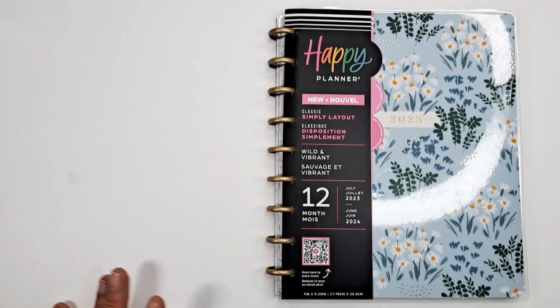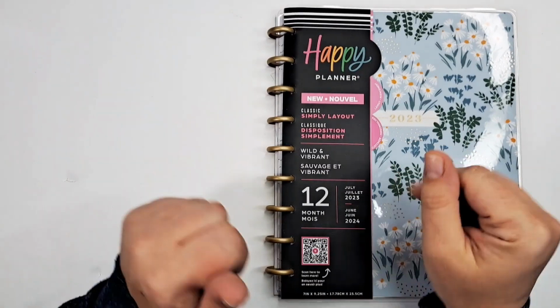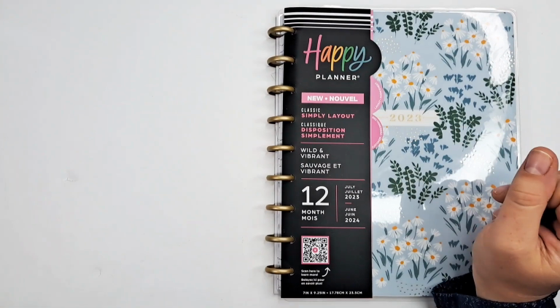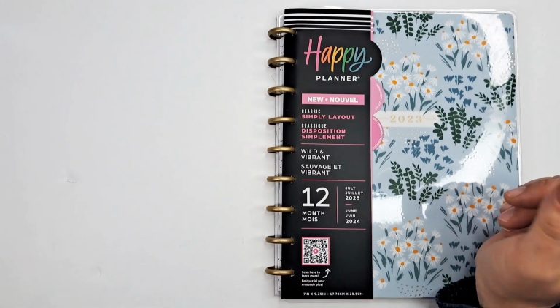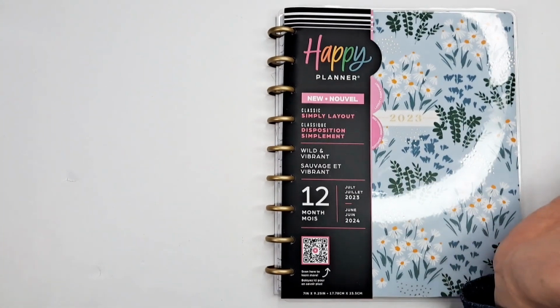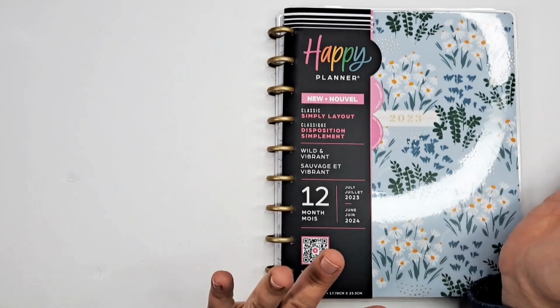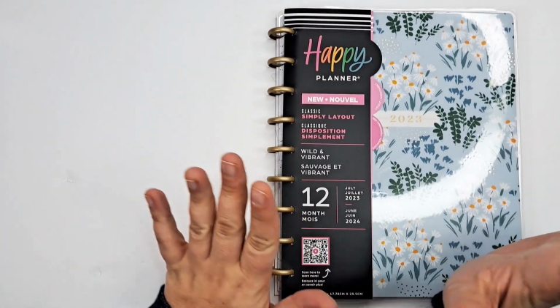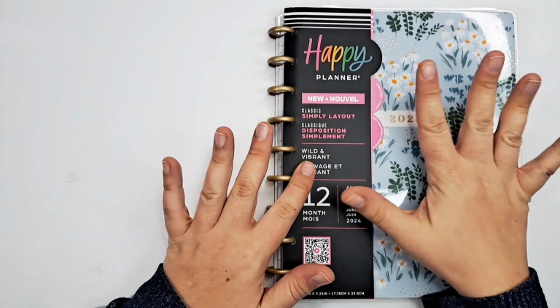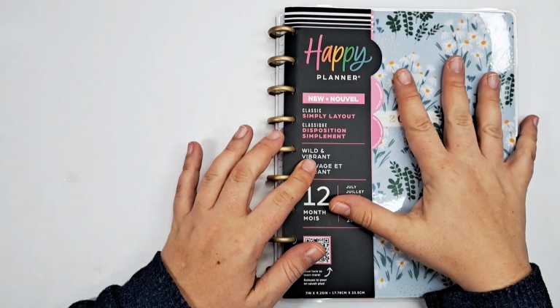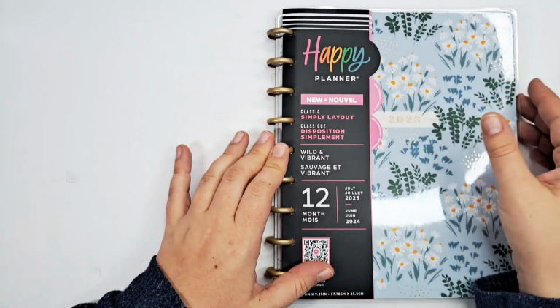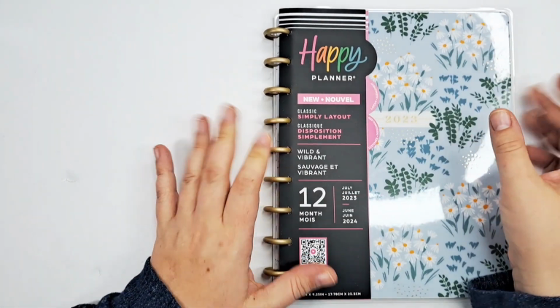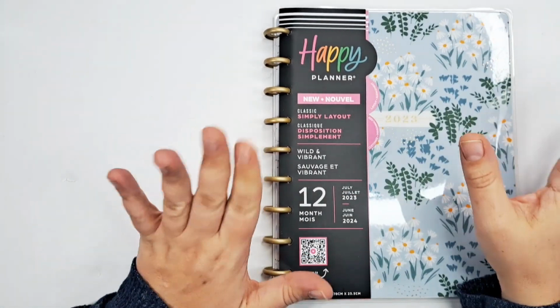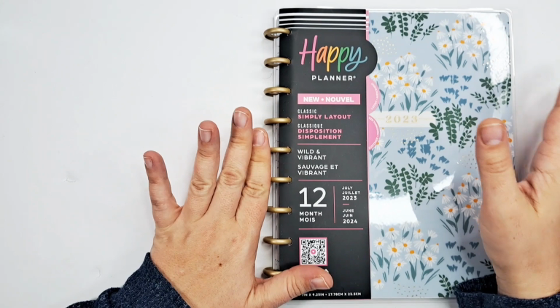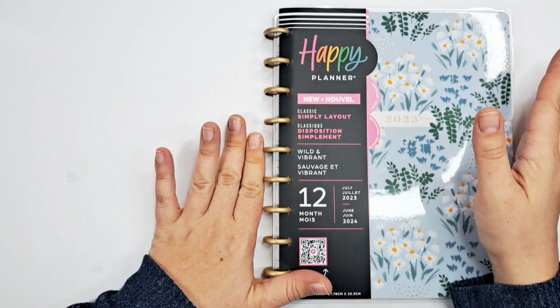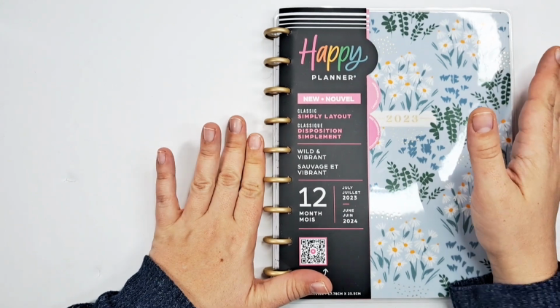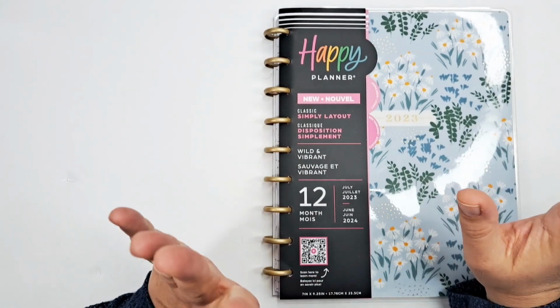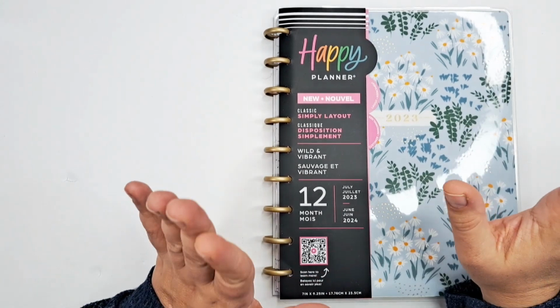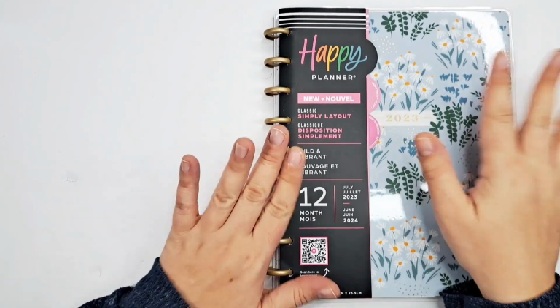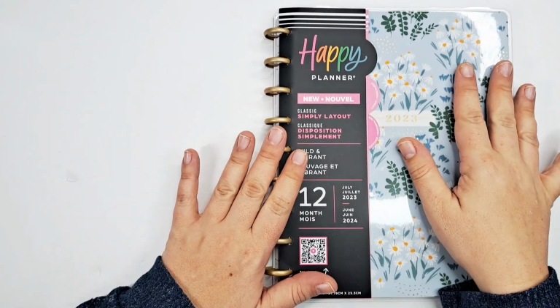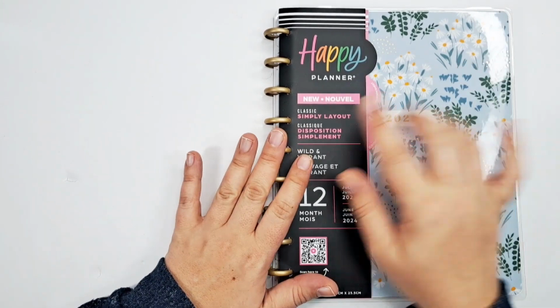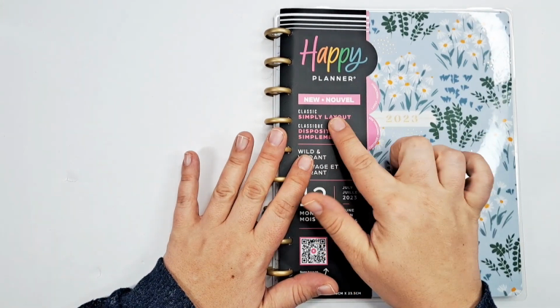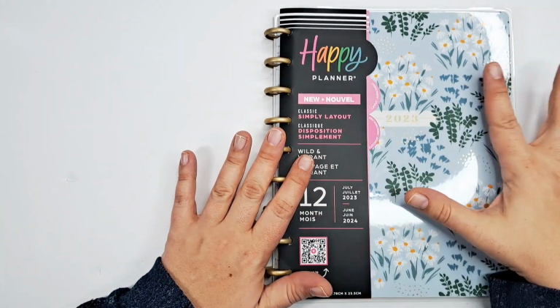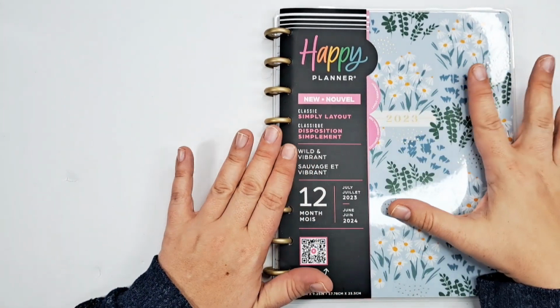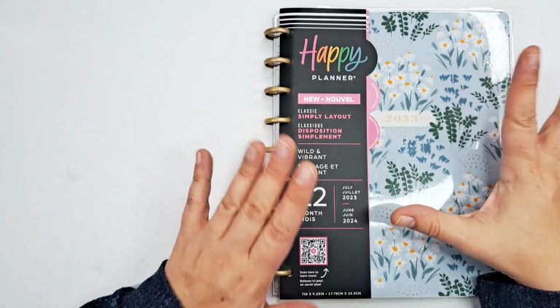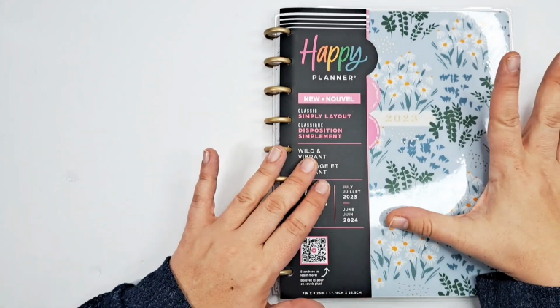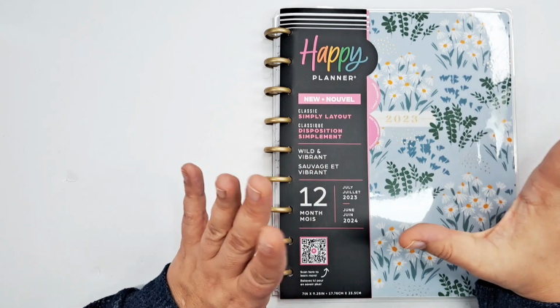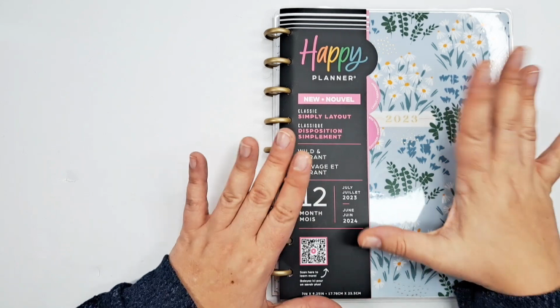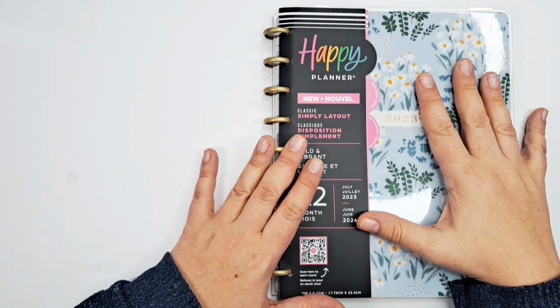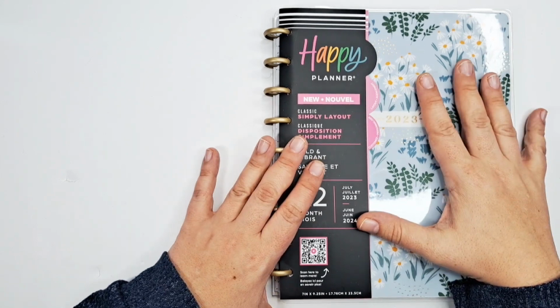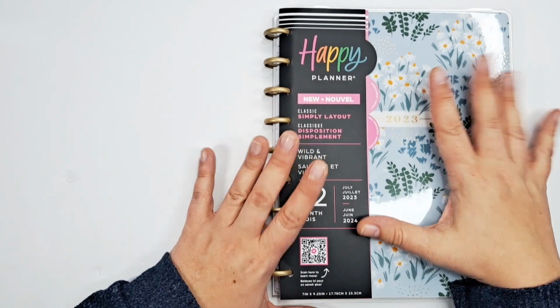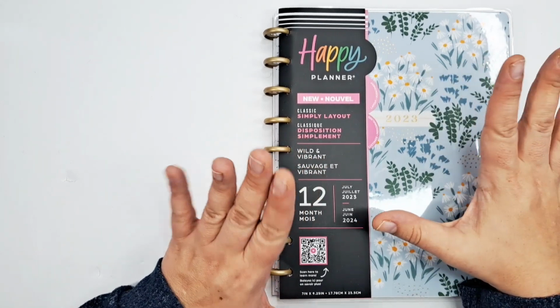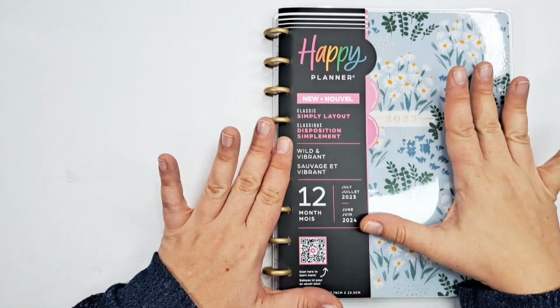Hey friends, welcome back to my channel. I'm Jen, thank you so much for joining me today. We're going to take a look at this brand new layout from the Happy Planner — it's called the Simply layout. It's a classic sized planner and this is available at Walmart, it was $19.98.